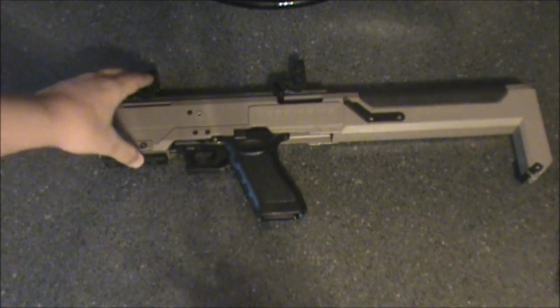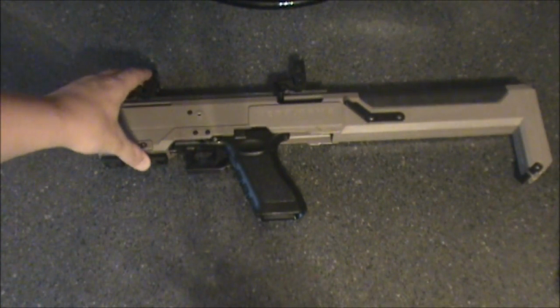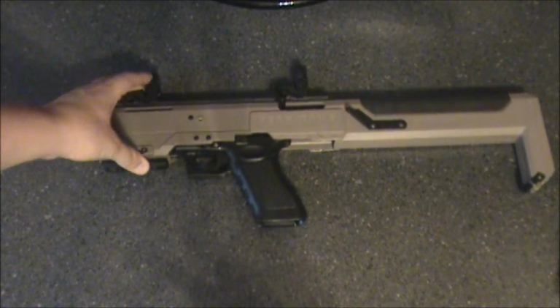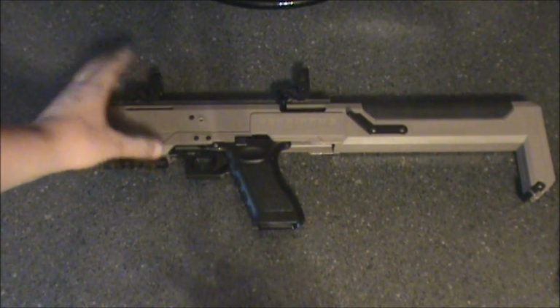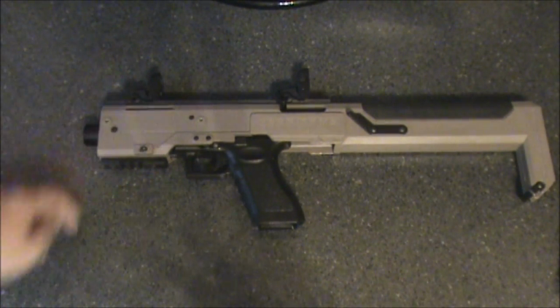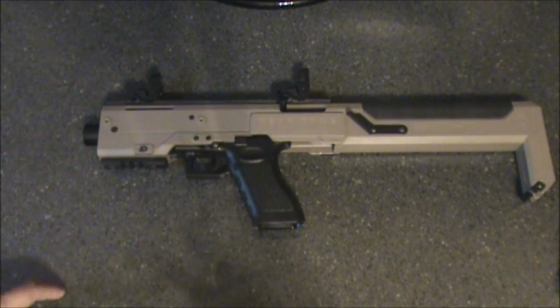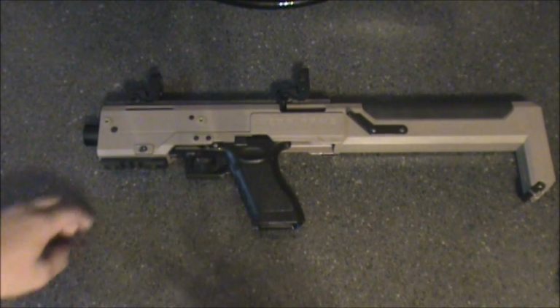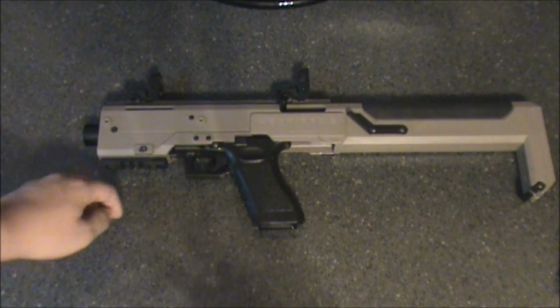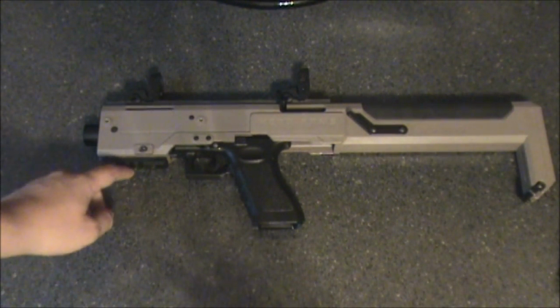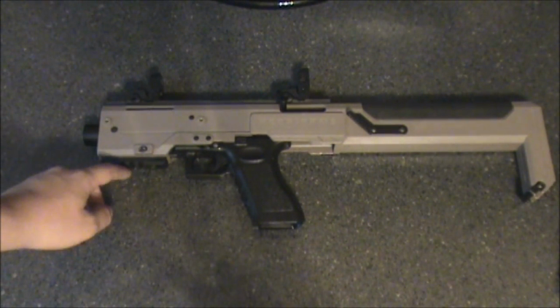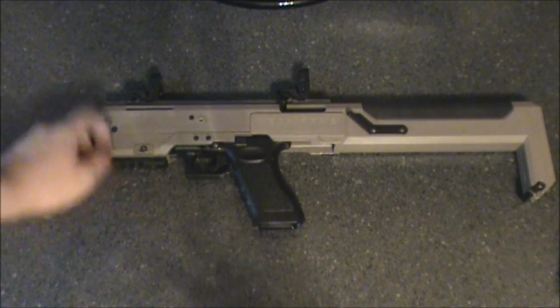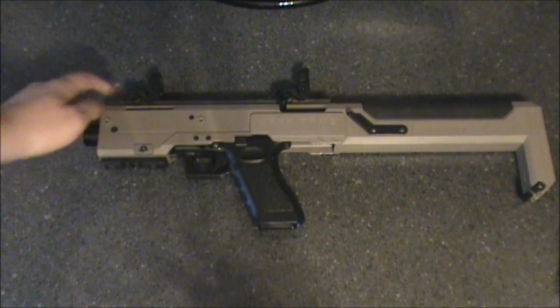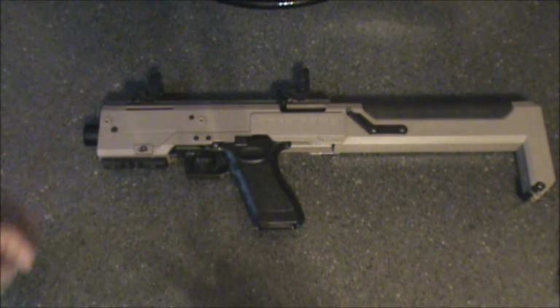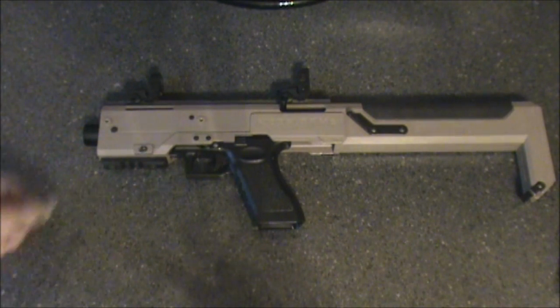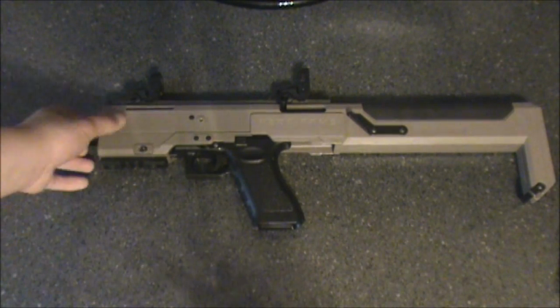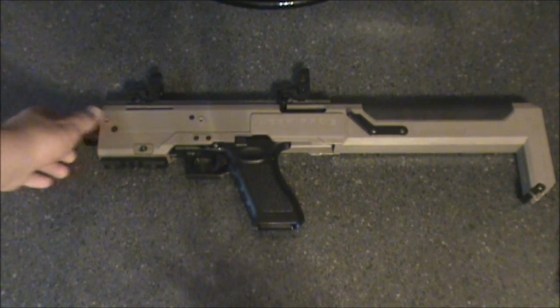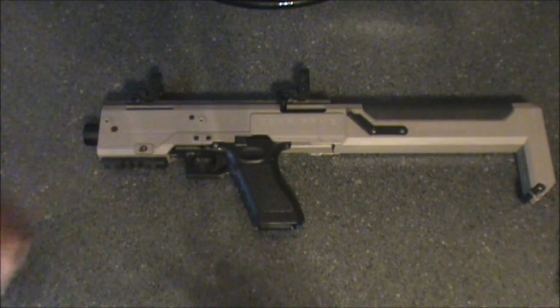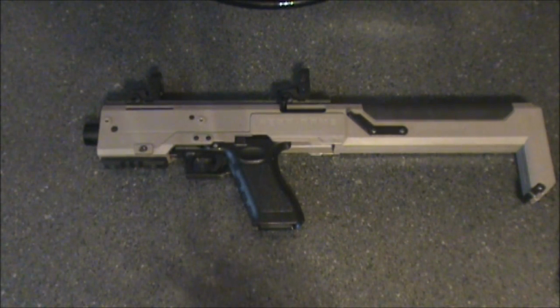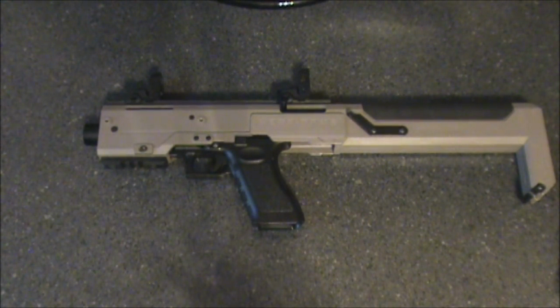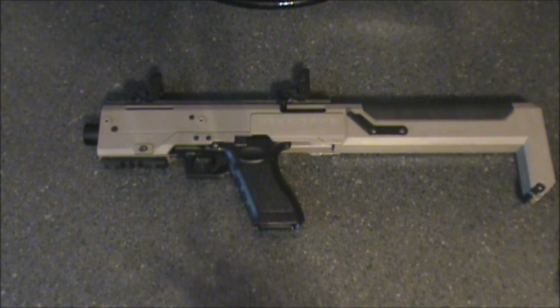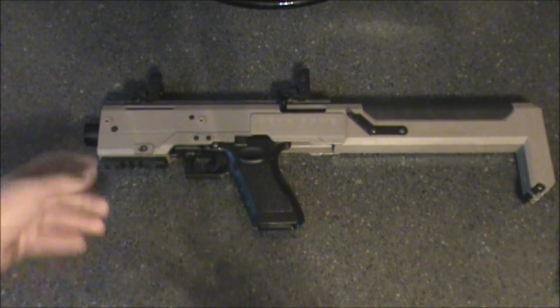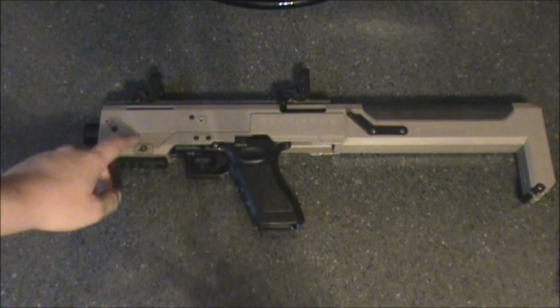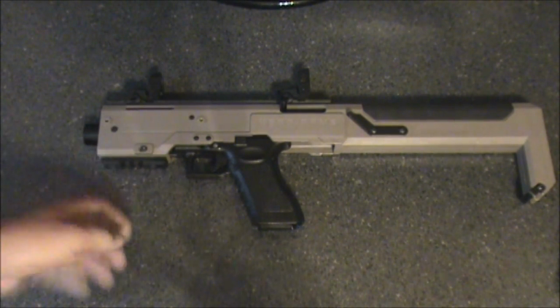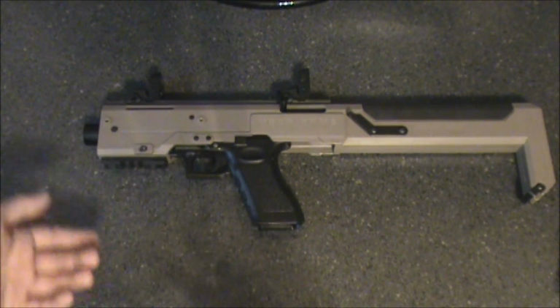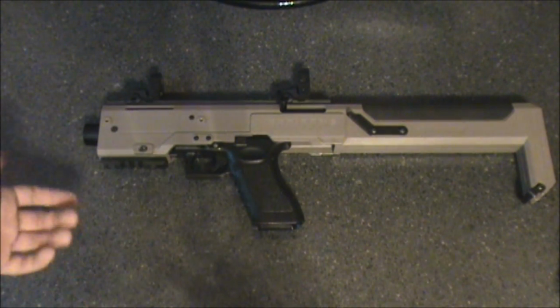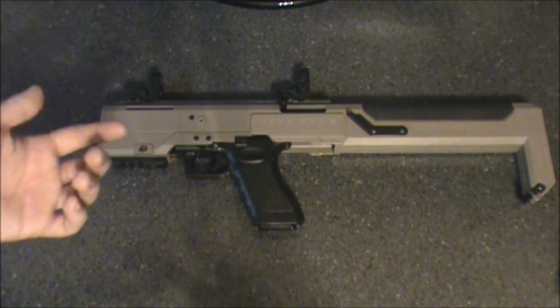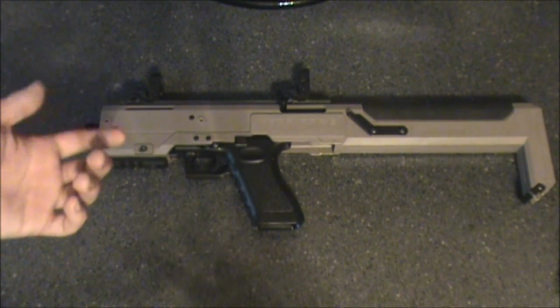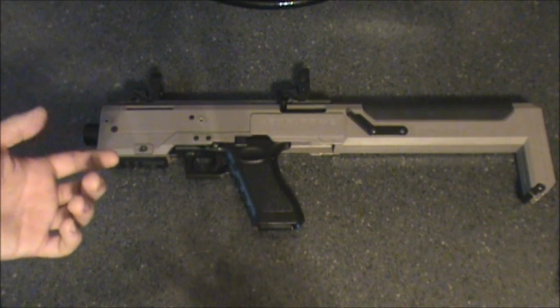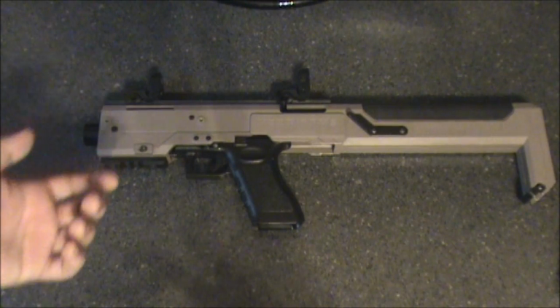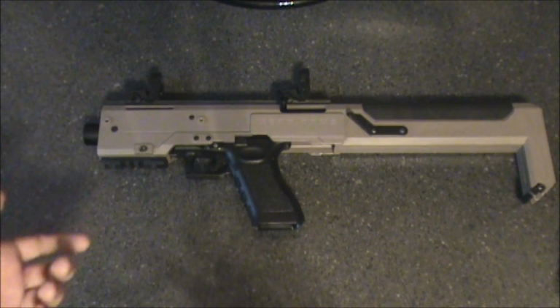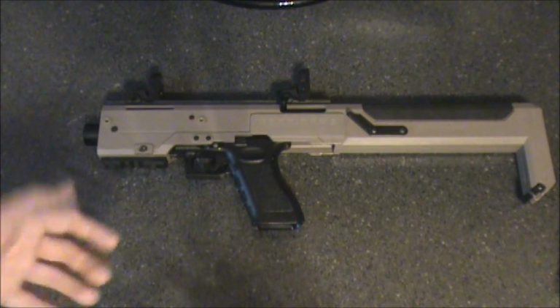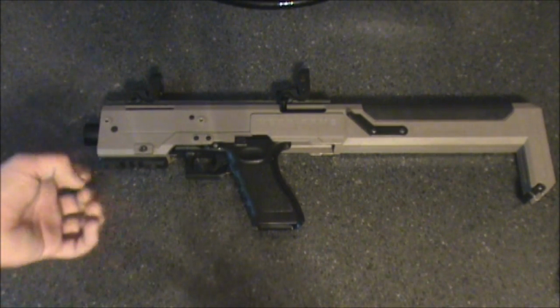Embass sights, just for looks. It has a bottom rail, top rail, and two side rails, which I took off because it's uncomfortable unless you have a foregrip, because they're really metal-y.